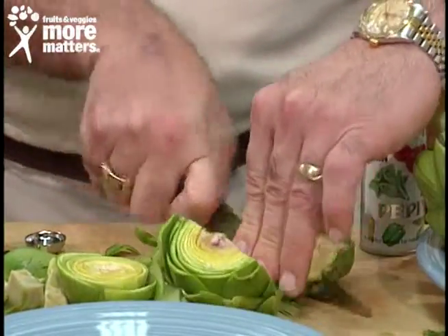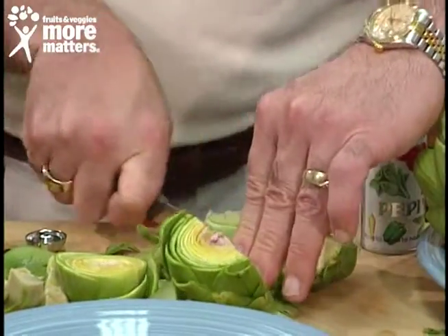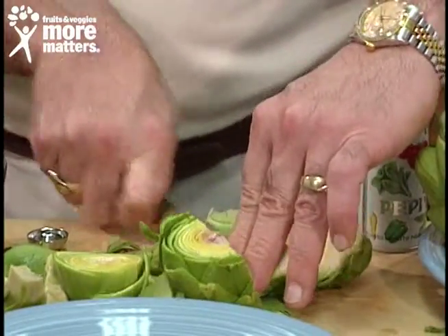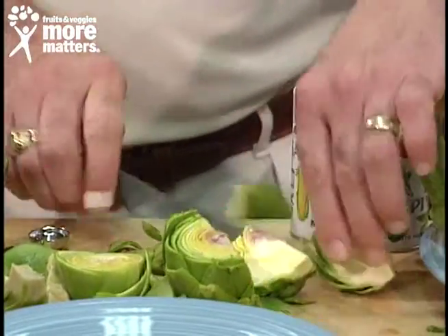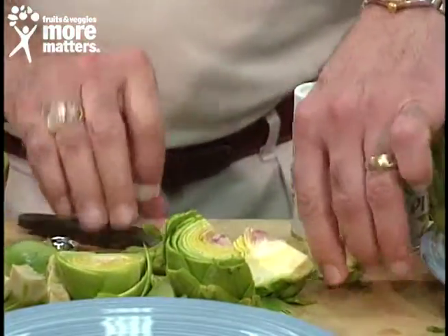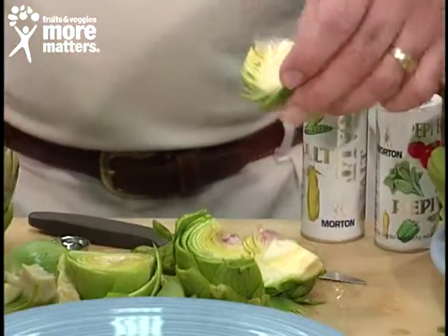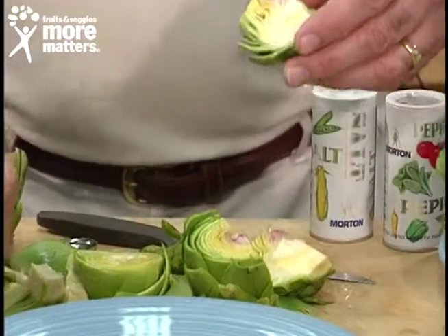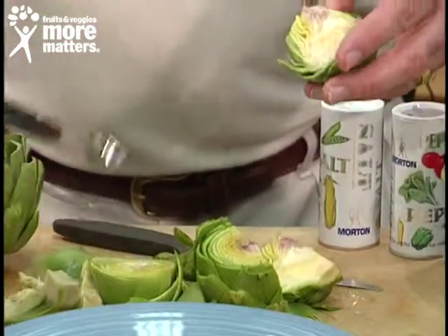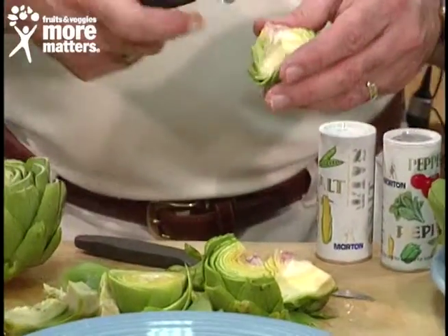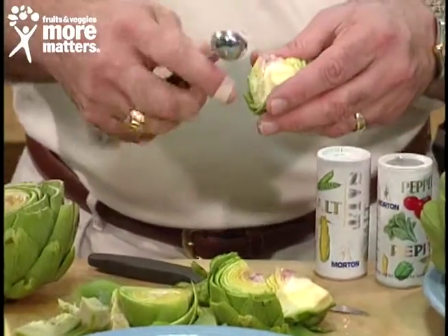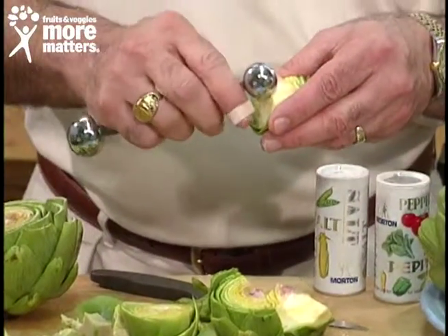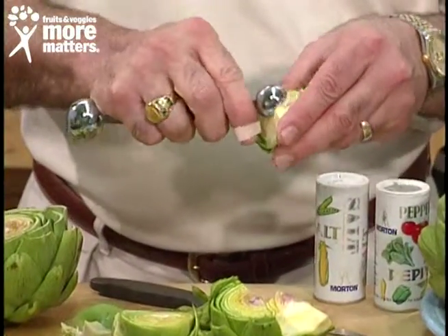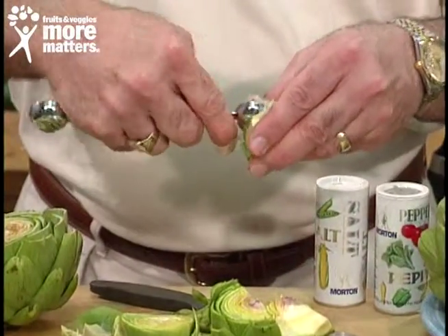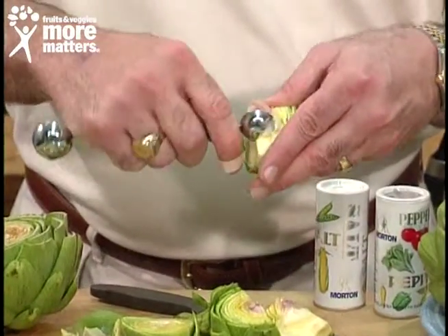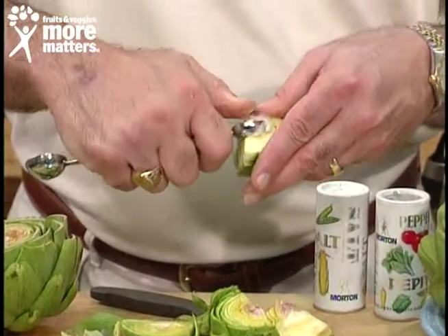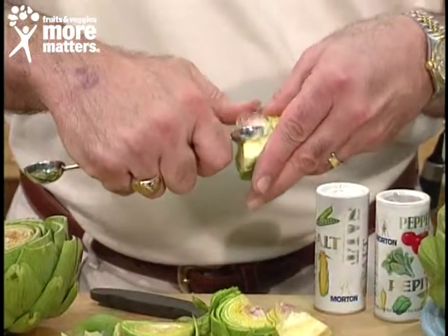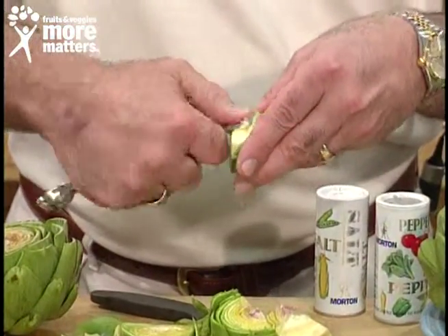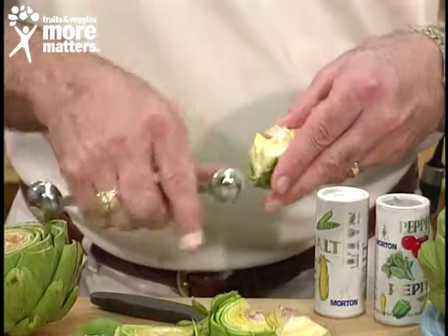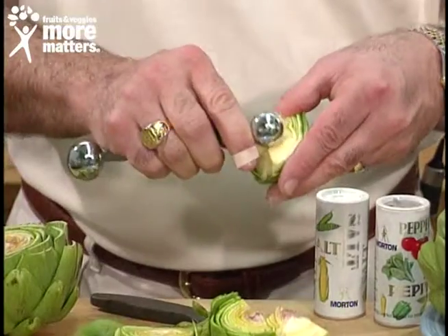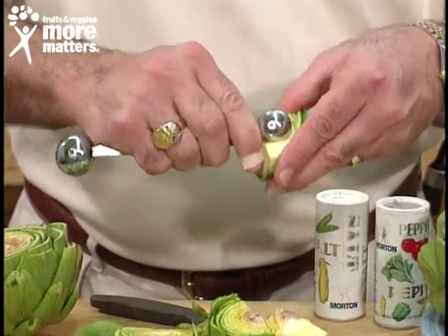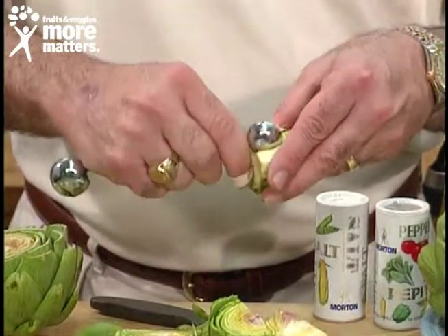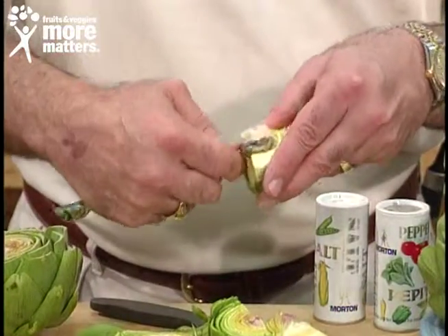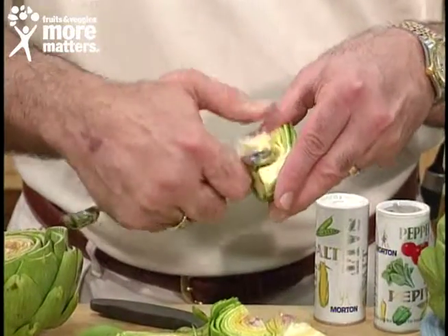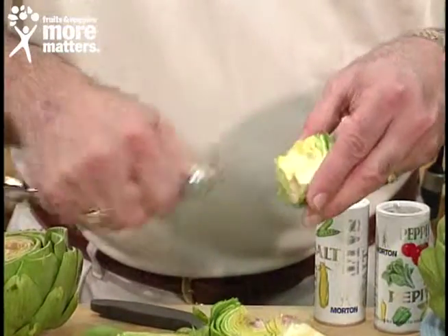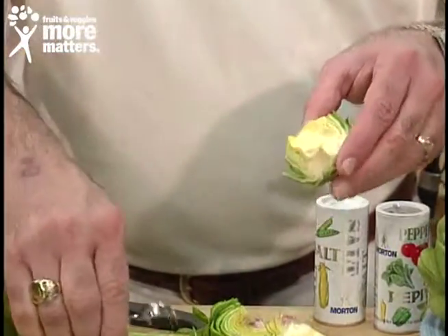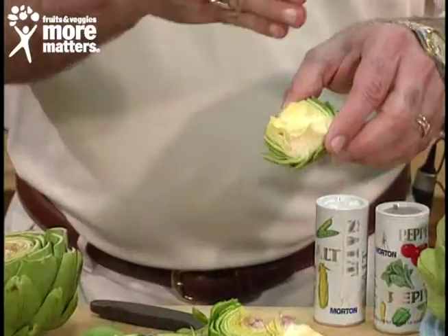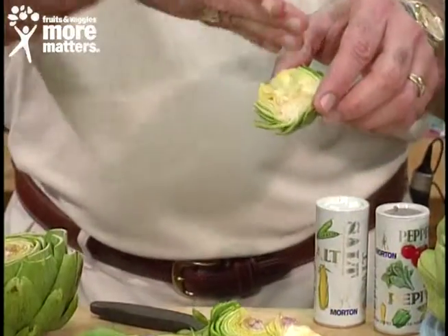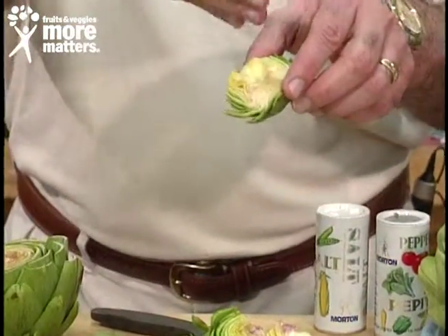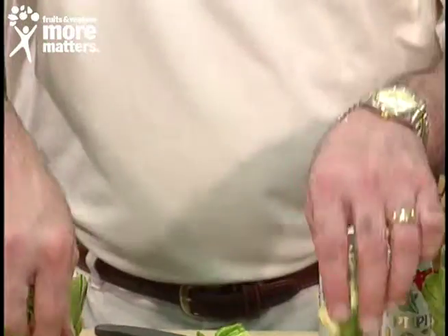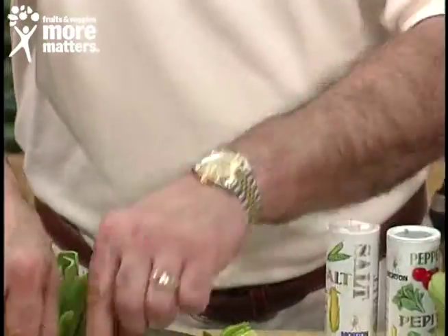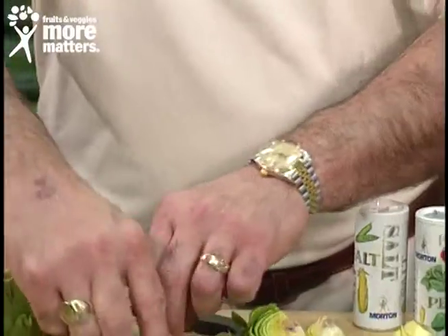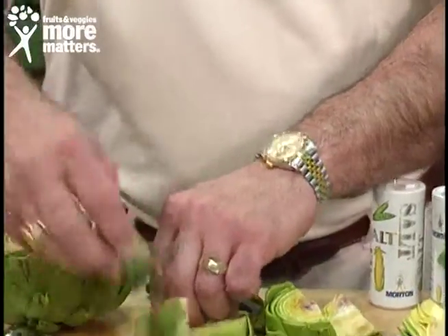Then cut it into quarters. All you need to do is scoop out the choke, which is the pink or purple part and a little fuzz, and then slice it into thin slivers, just like we've done right here.